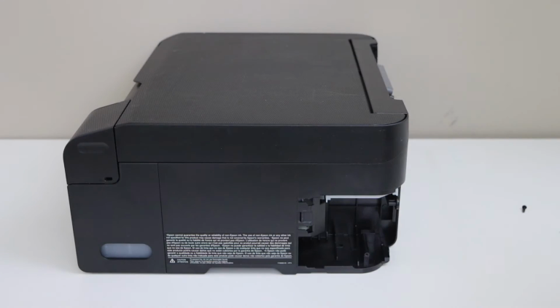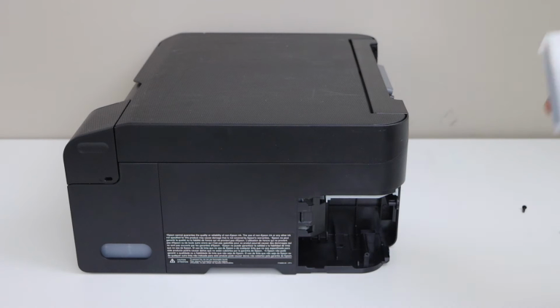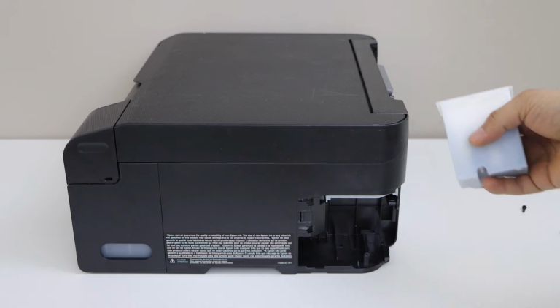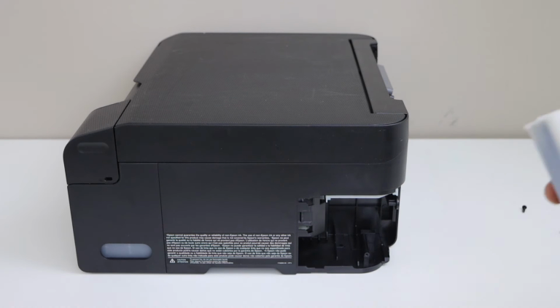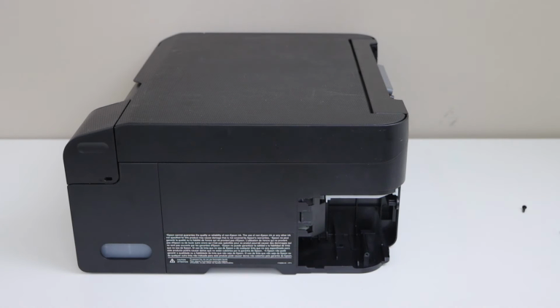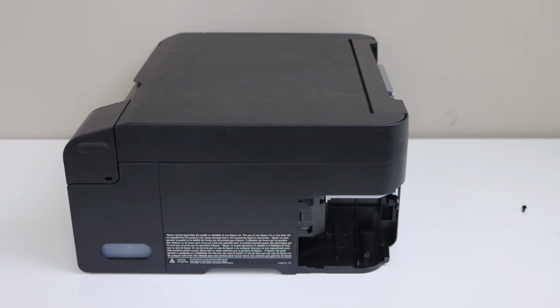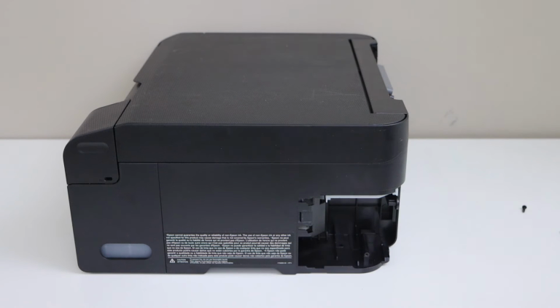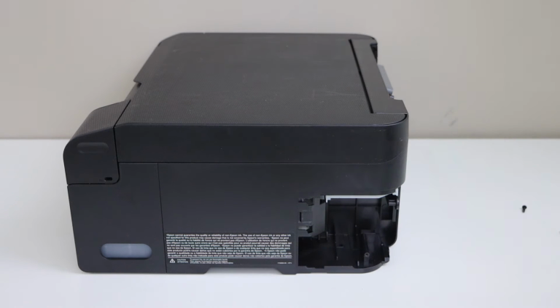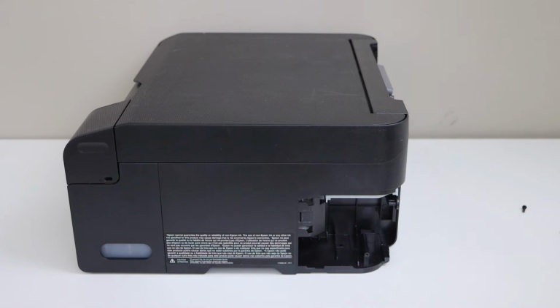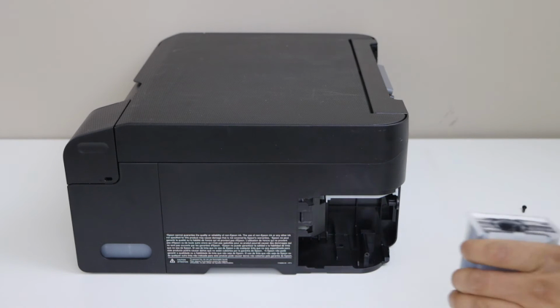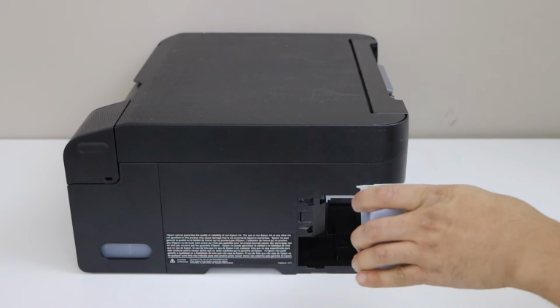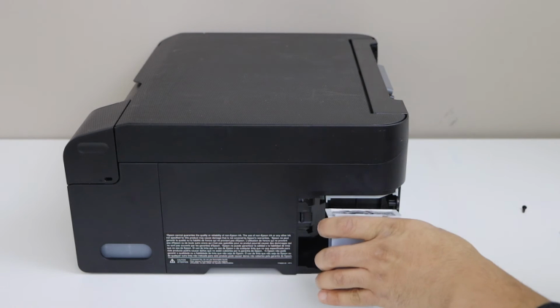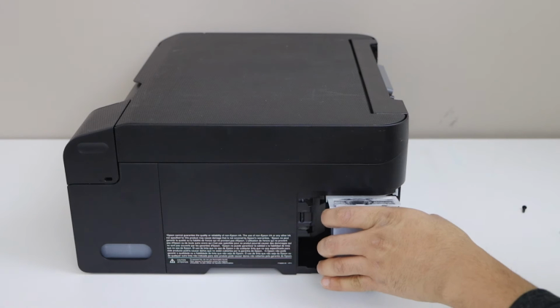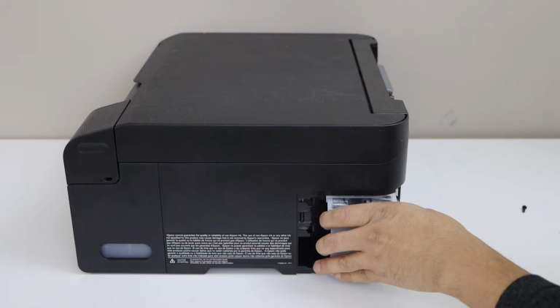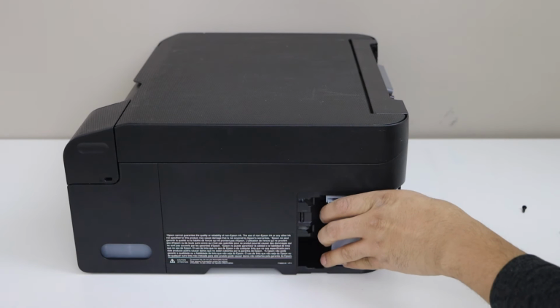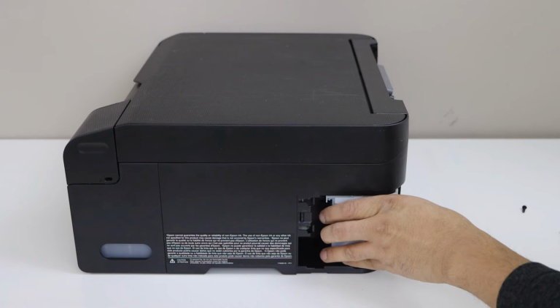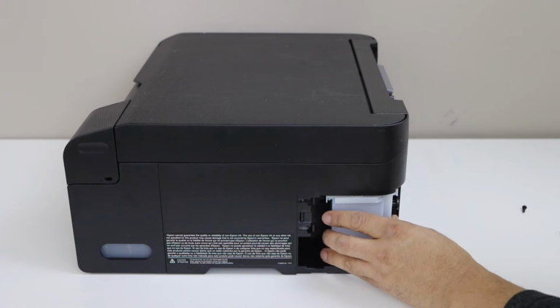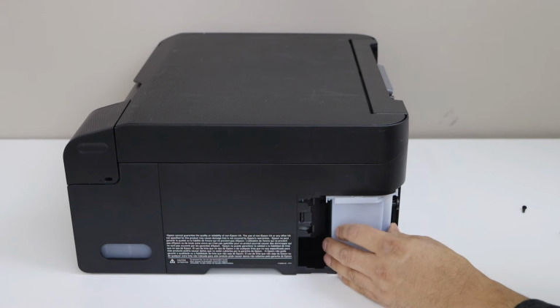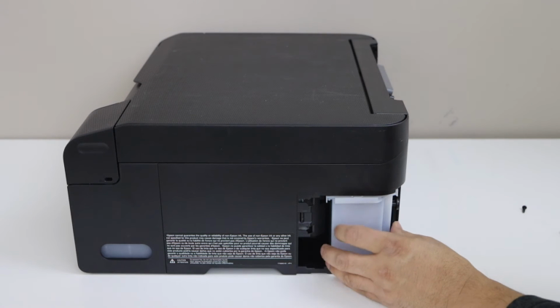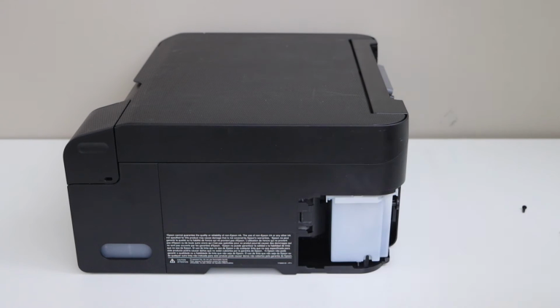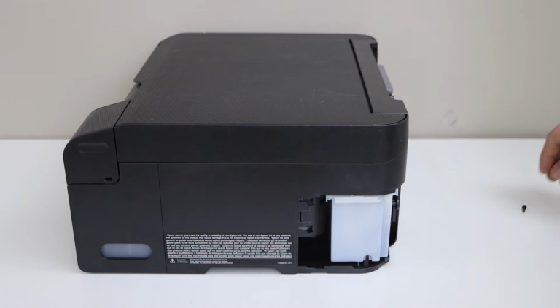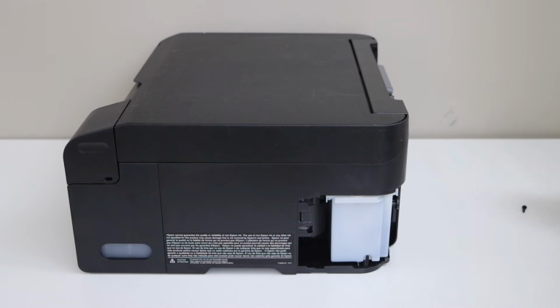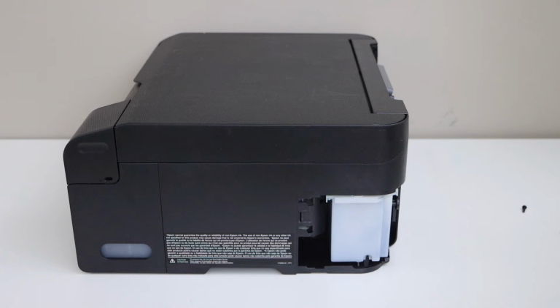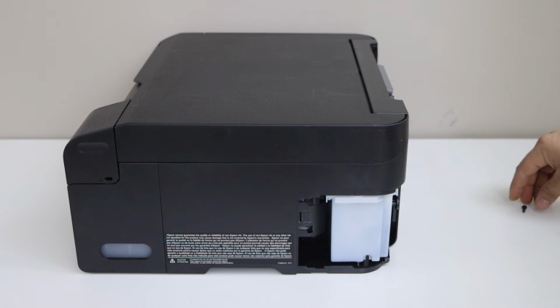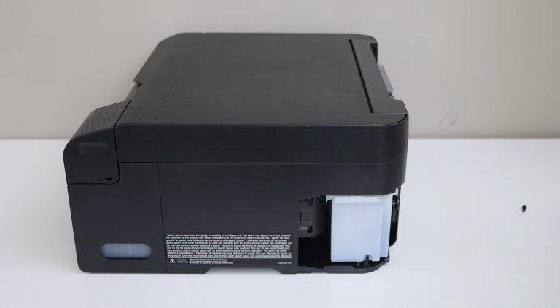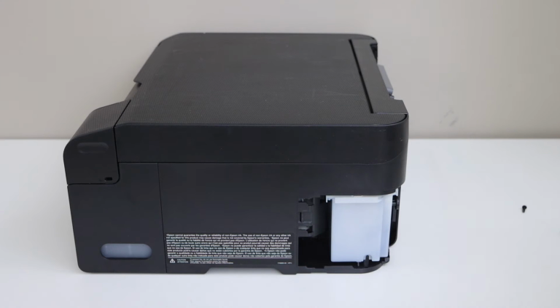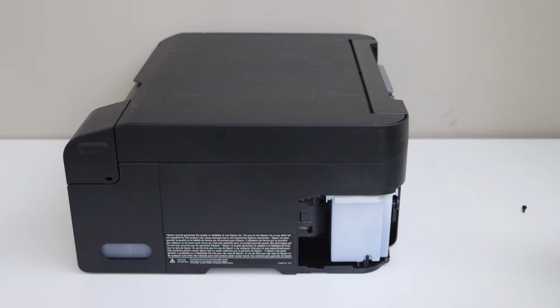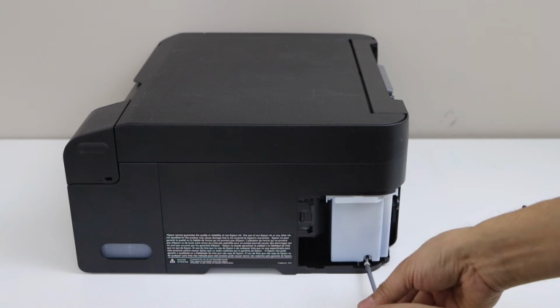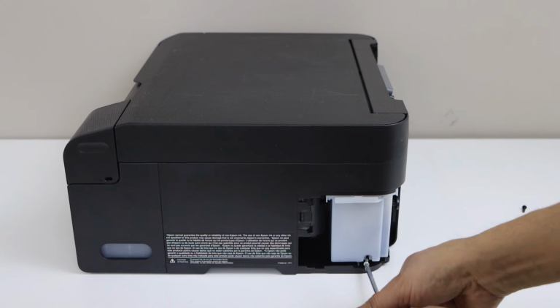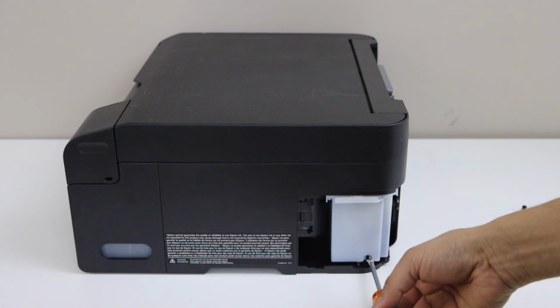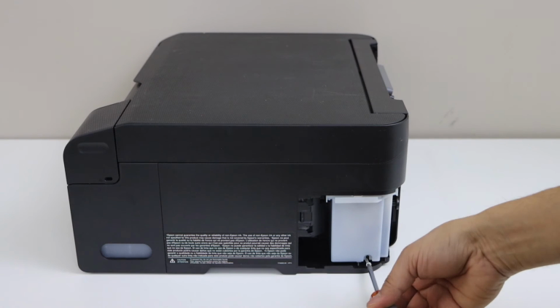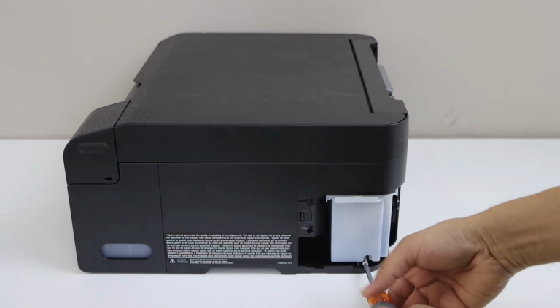Take your new maintenance box and place it here — you just have to slide it in the same way. And then place the screw in. It's important you place the screw back.